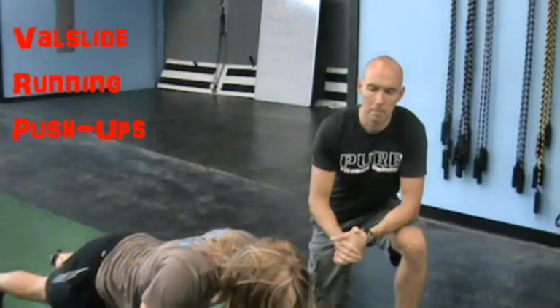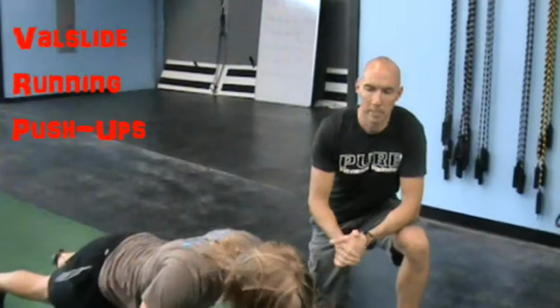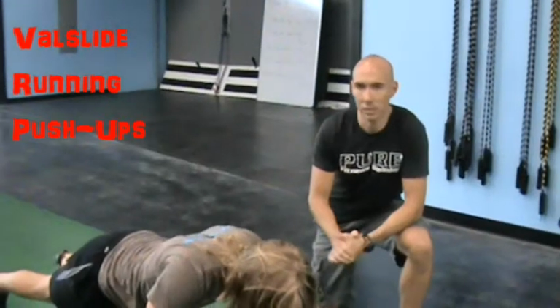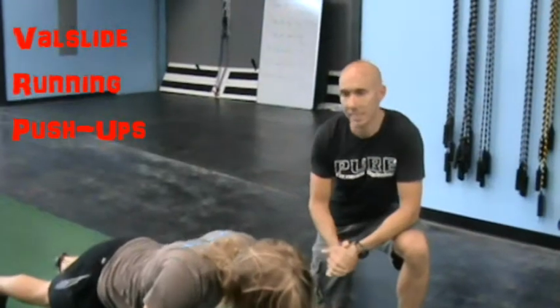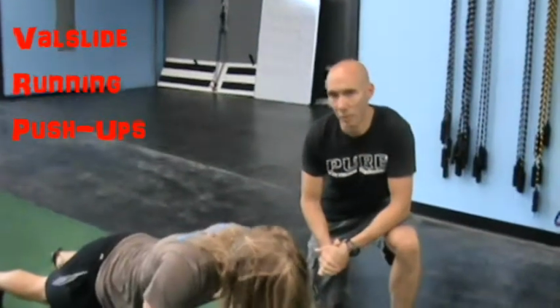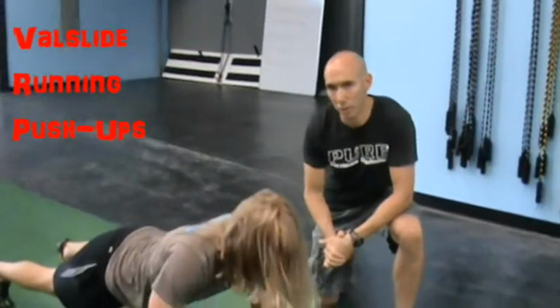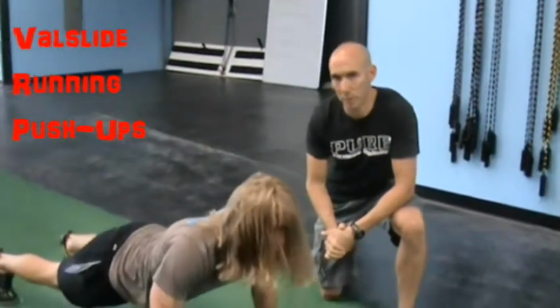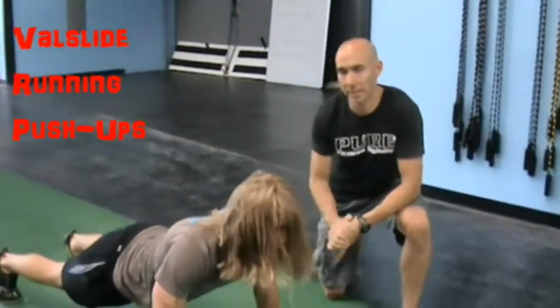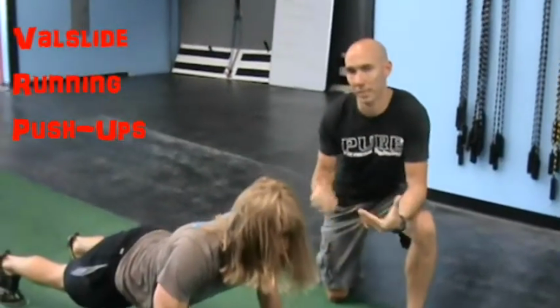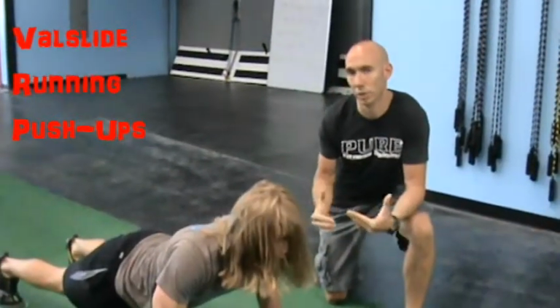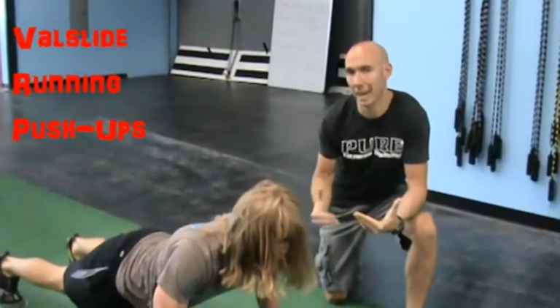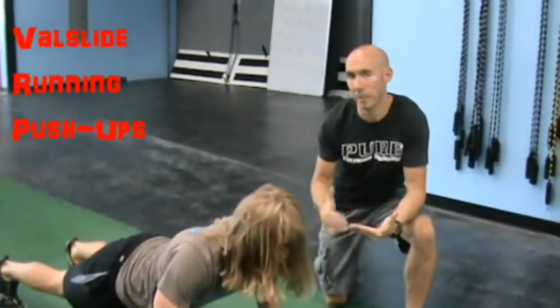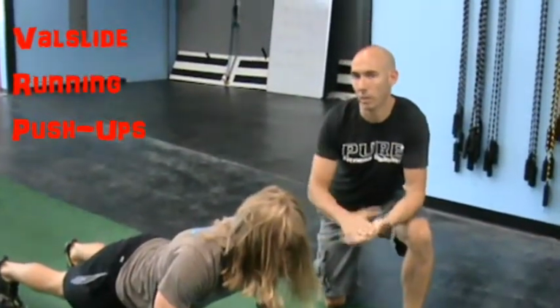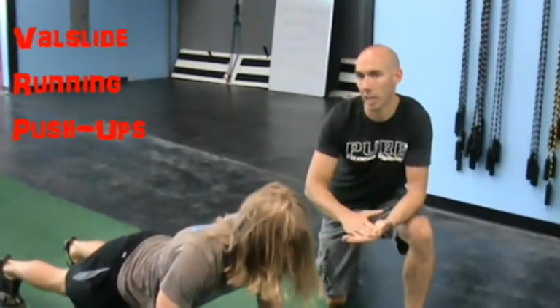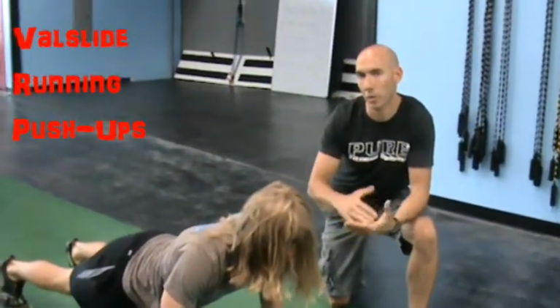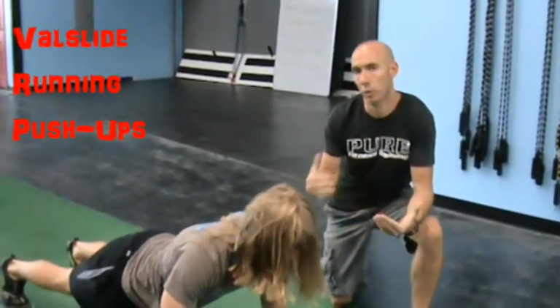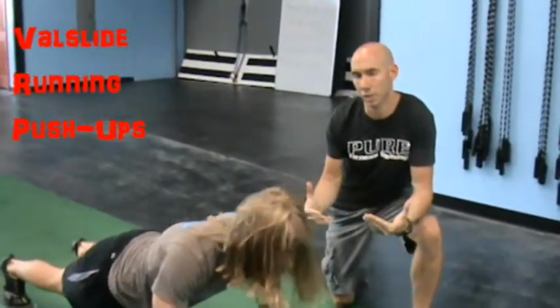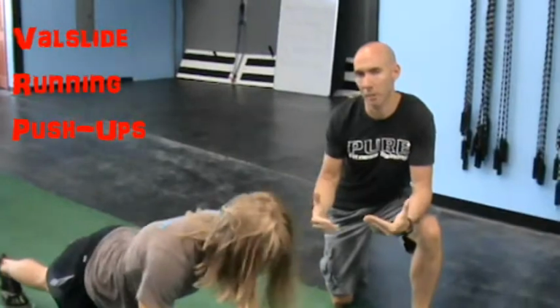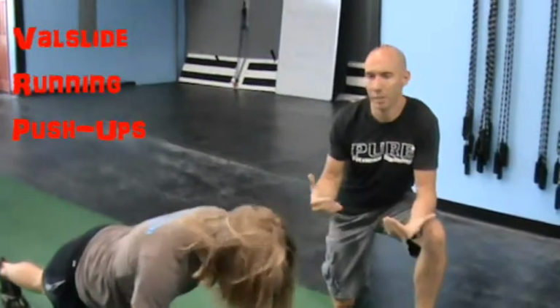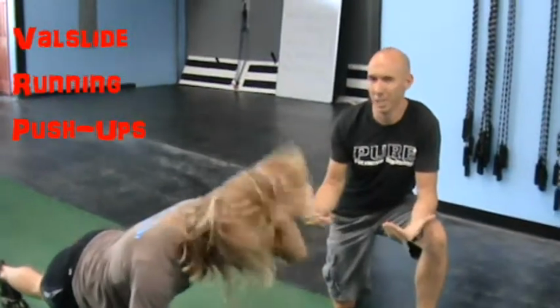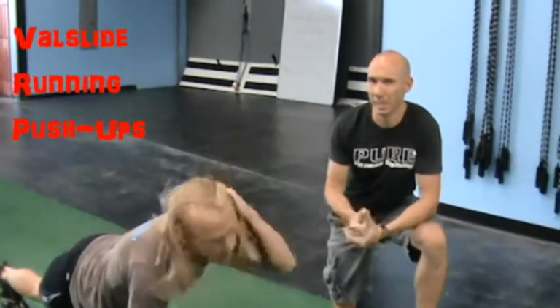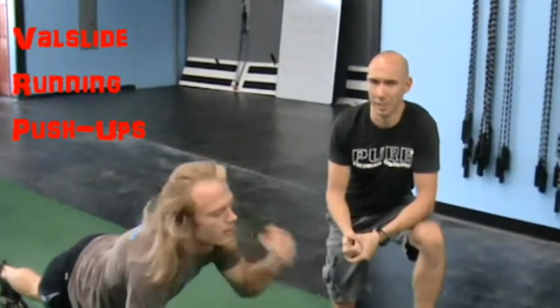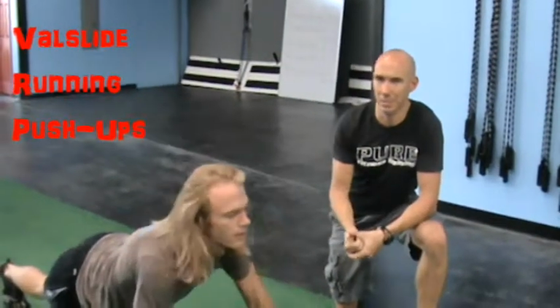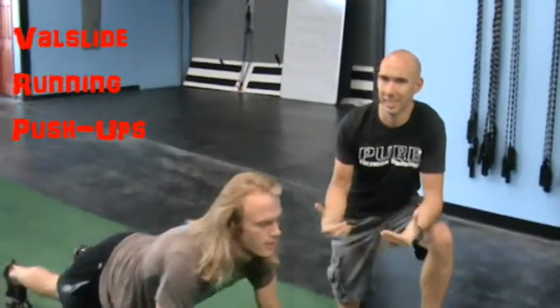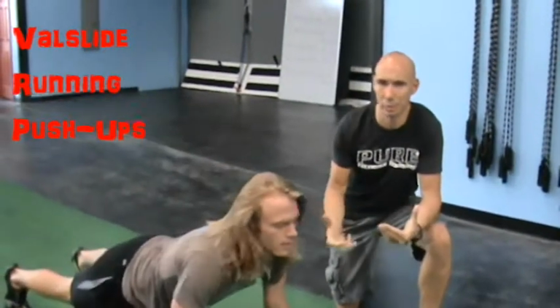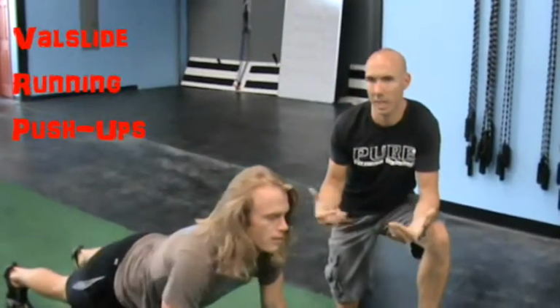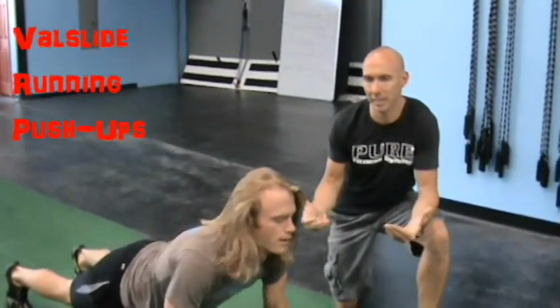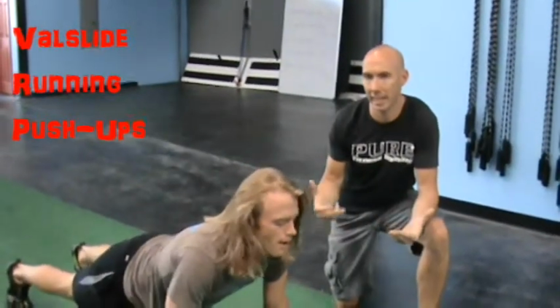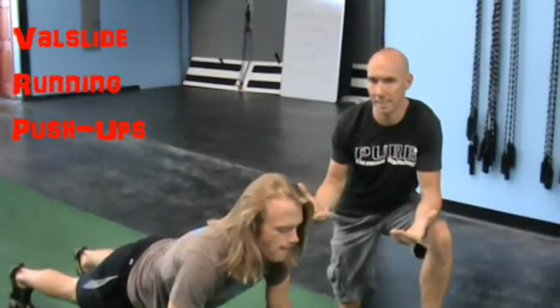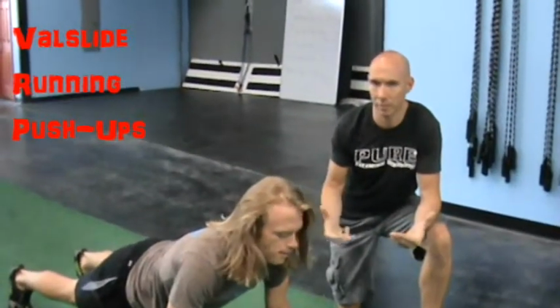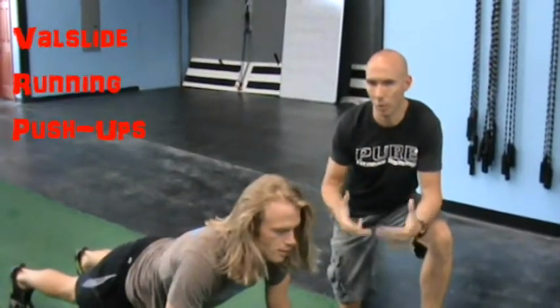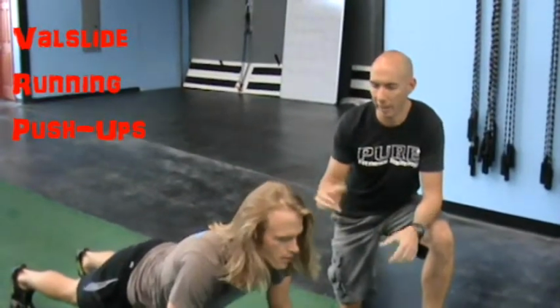About slide running push-ups. Basically with this one, we're combining mountain climbers with the push-up. The ratio I typically use is 10 to 2, but obviously that is up for variance.